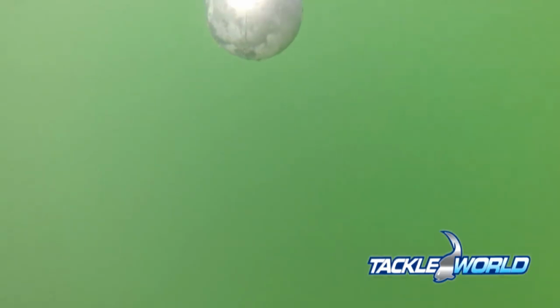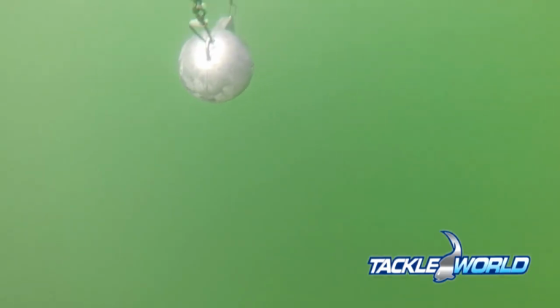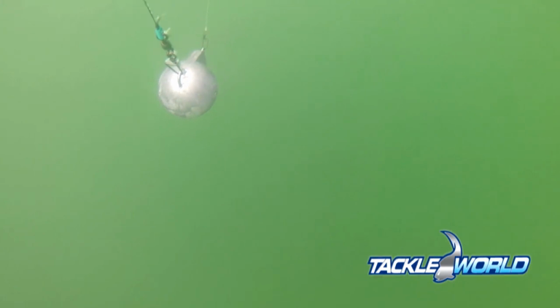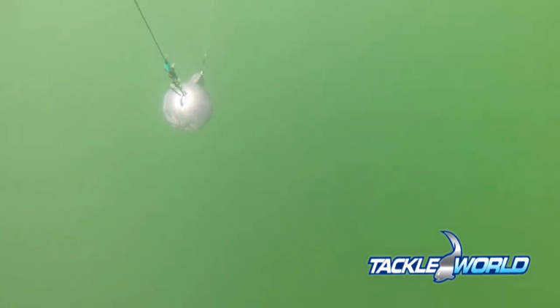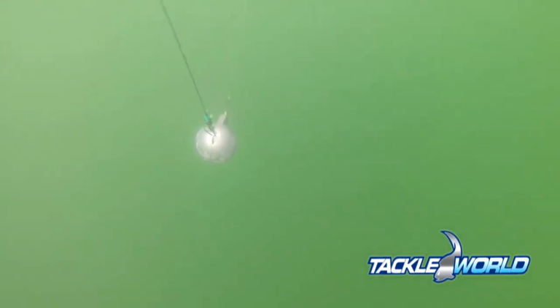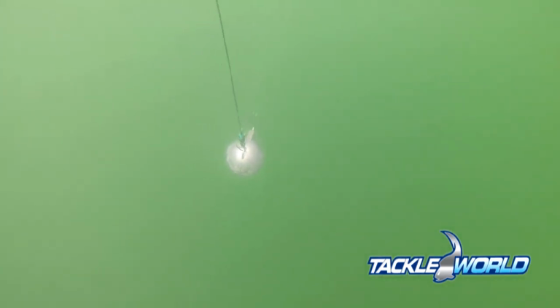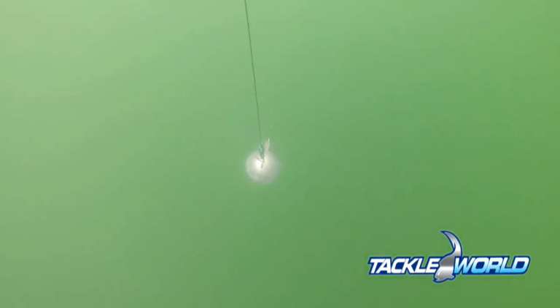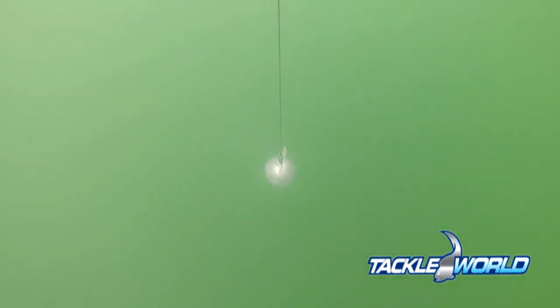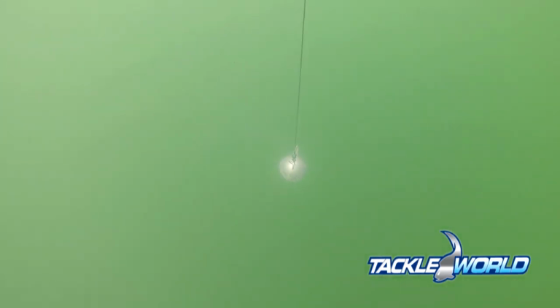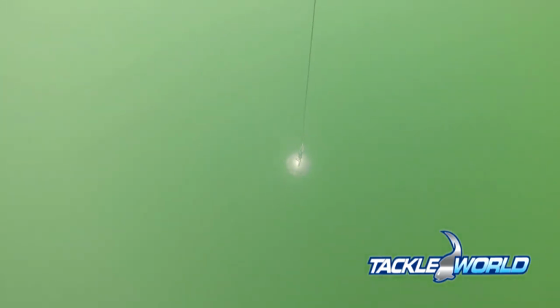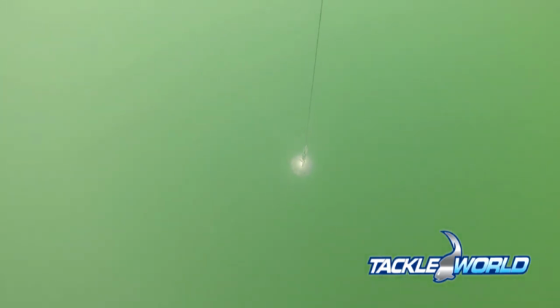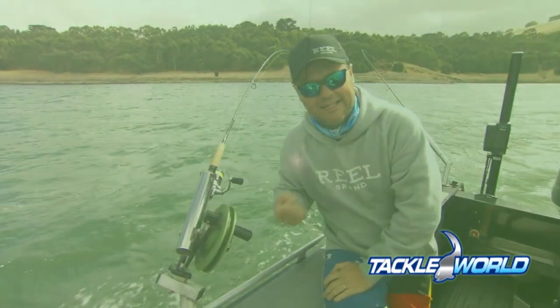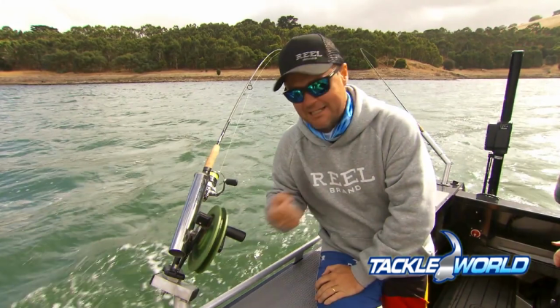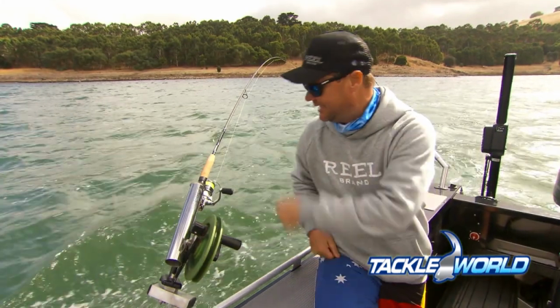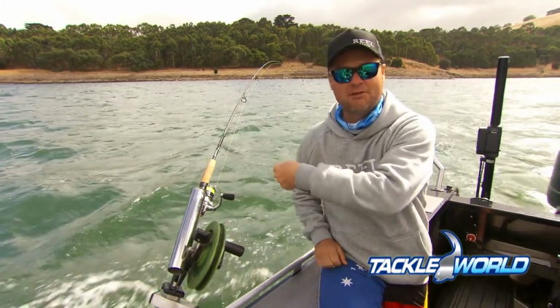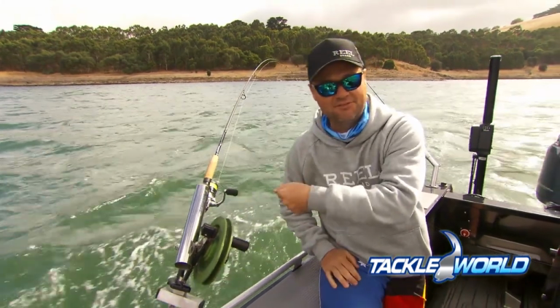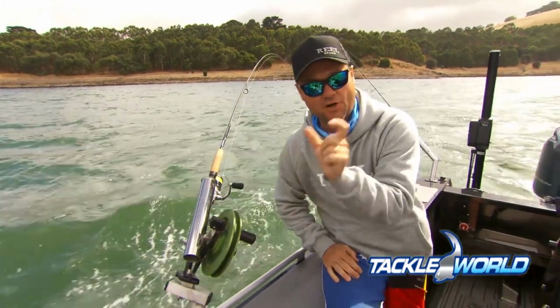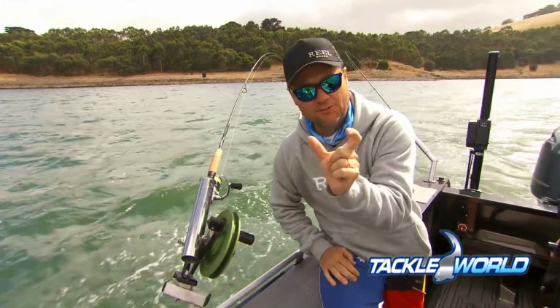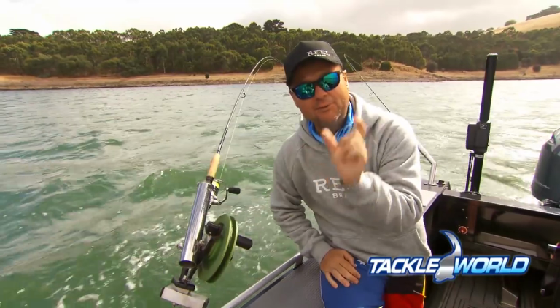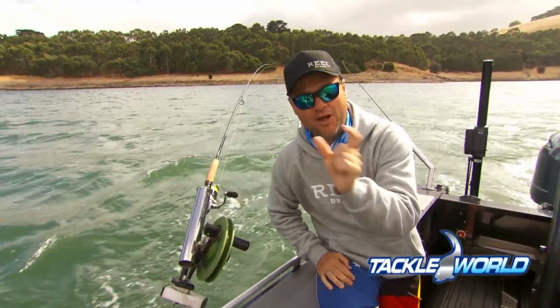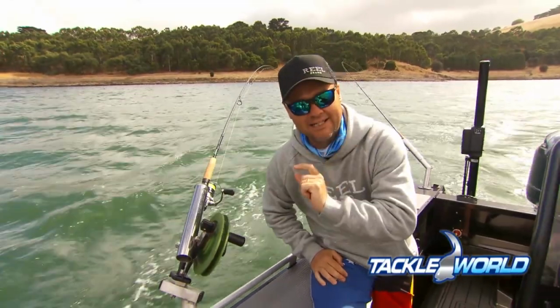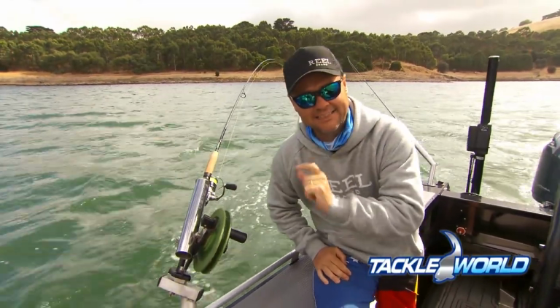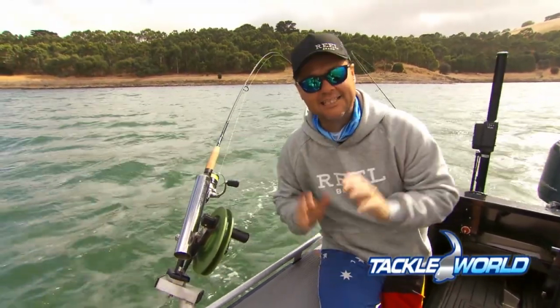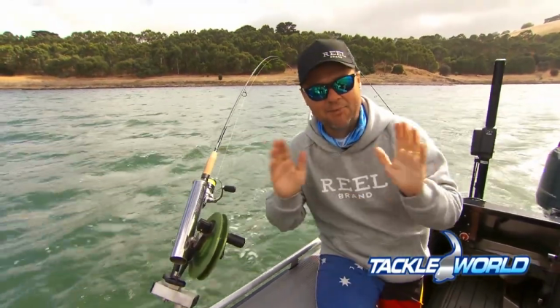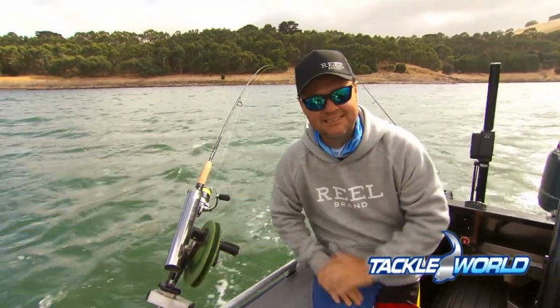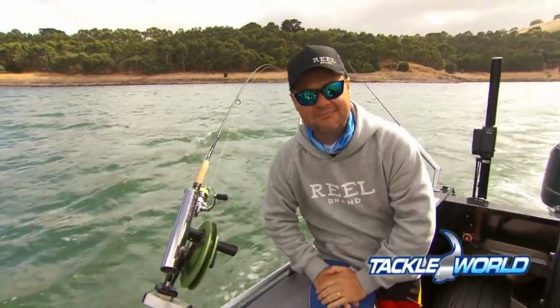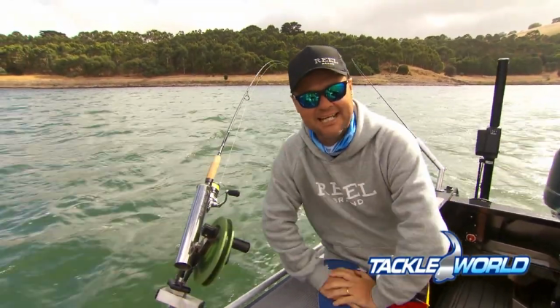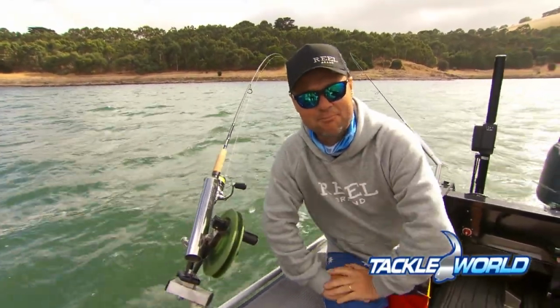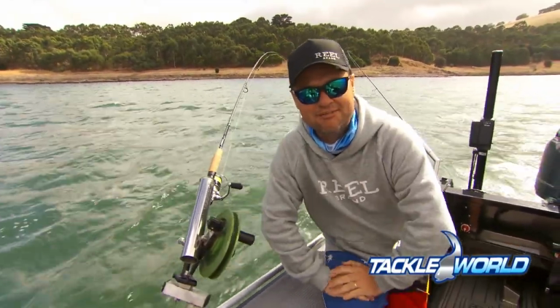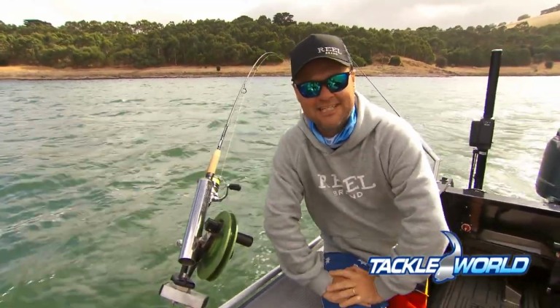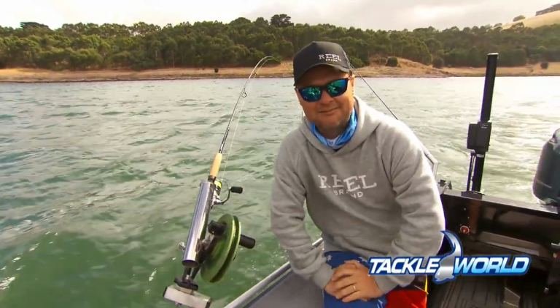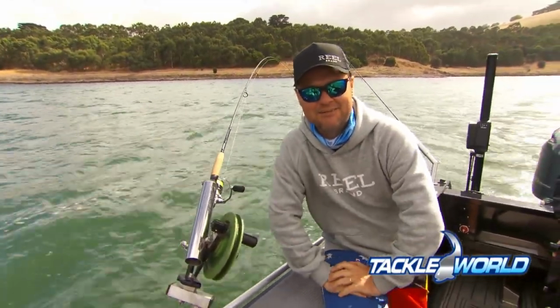When the fish comes along, bang, the release clip opens, we wind the big weight in separately and we've got the fish on a lure with no weight attached. A perfect system to catch the big fish here in Lake Bulumera.